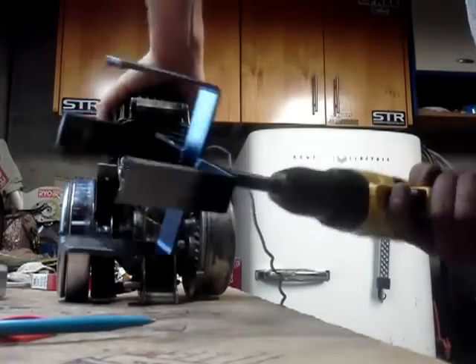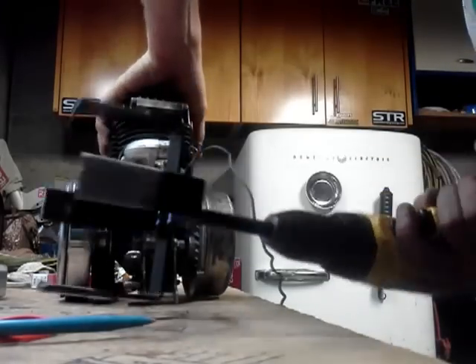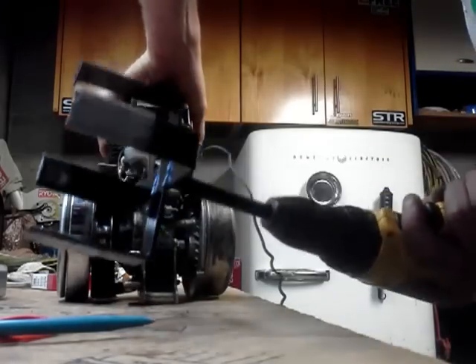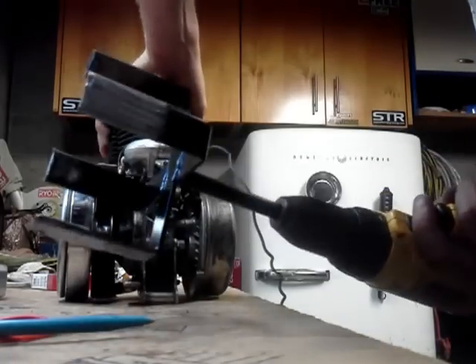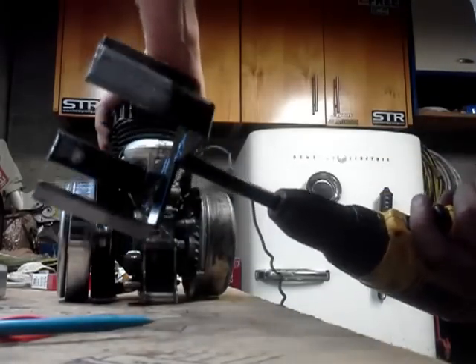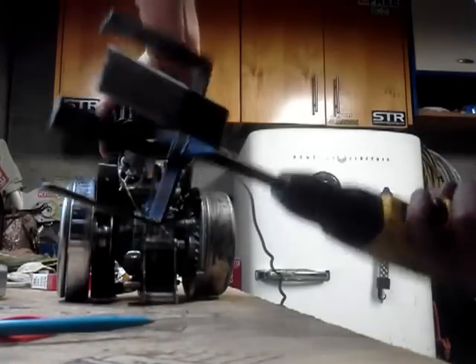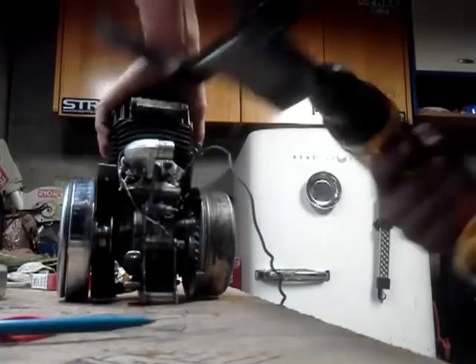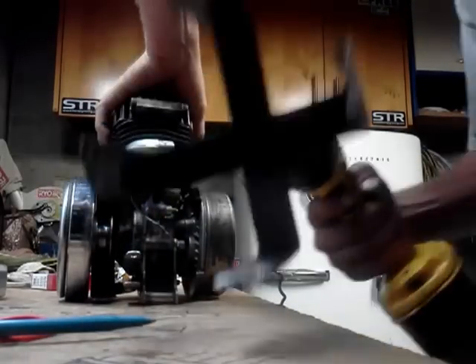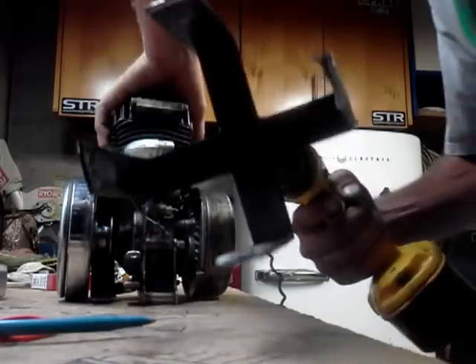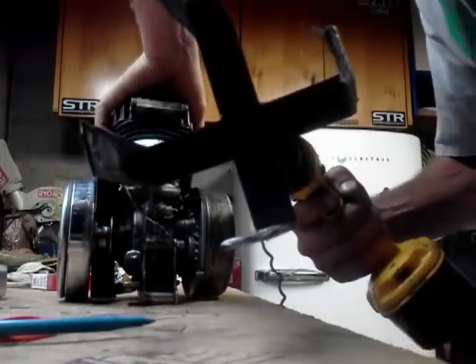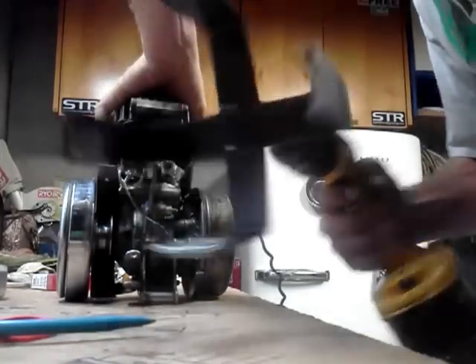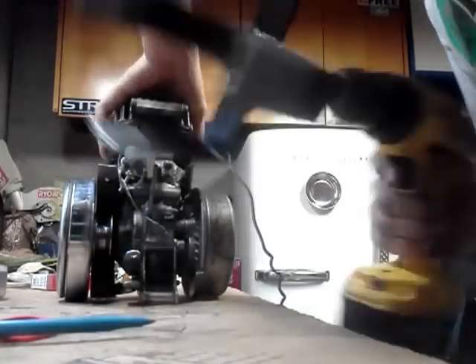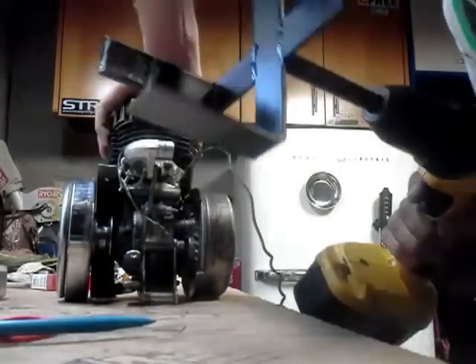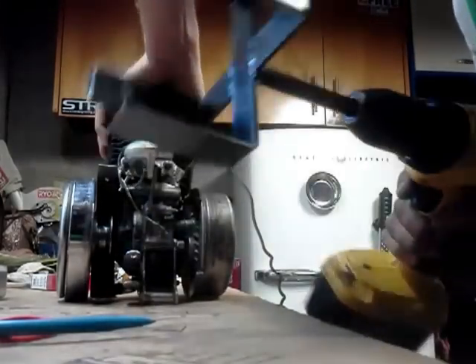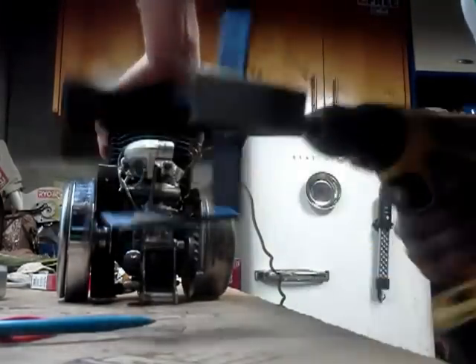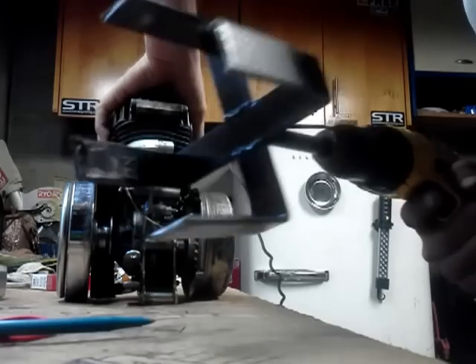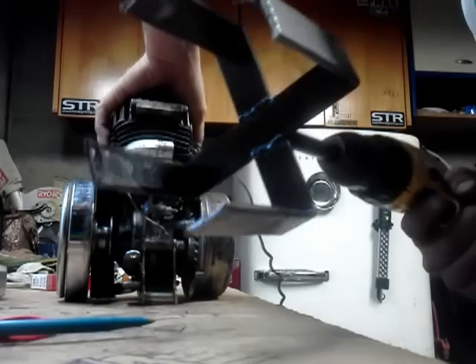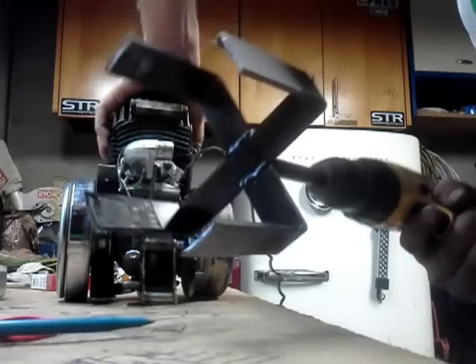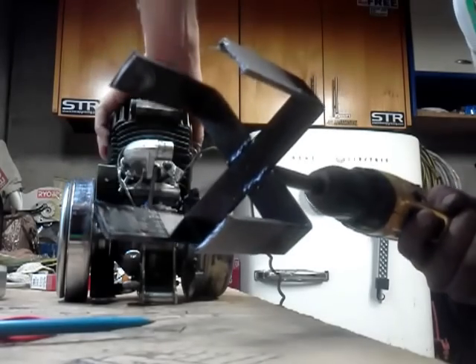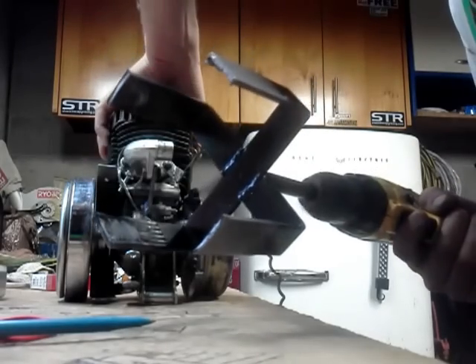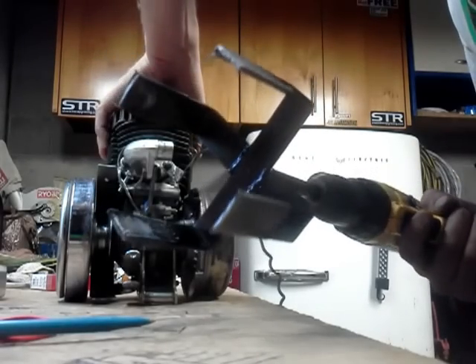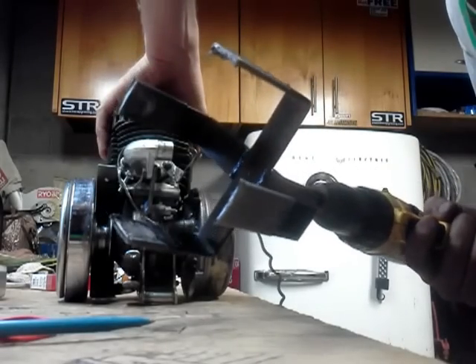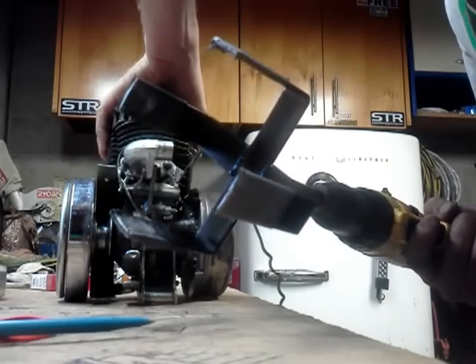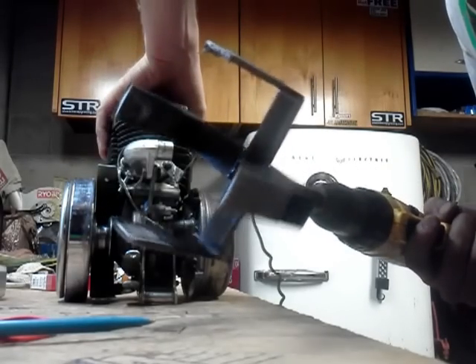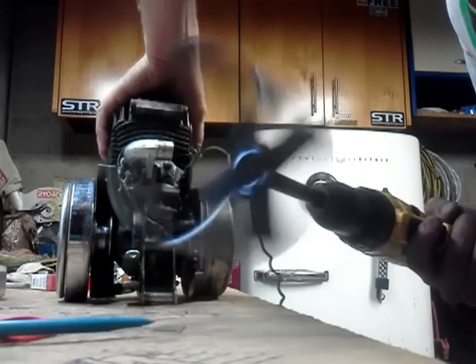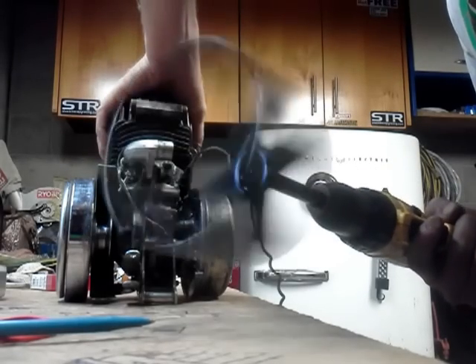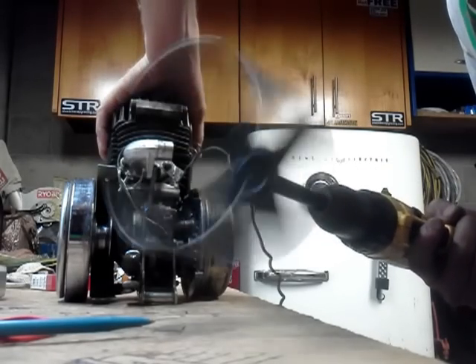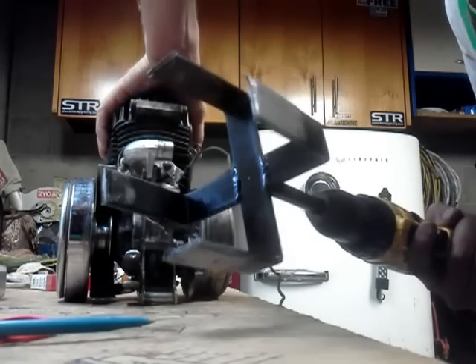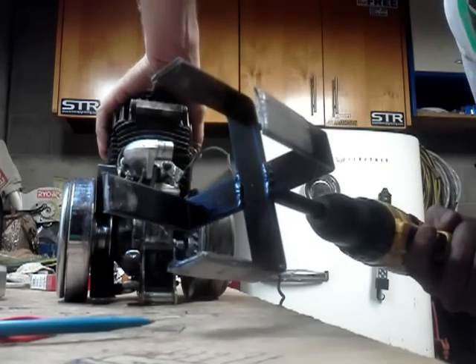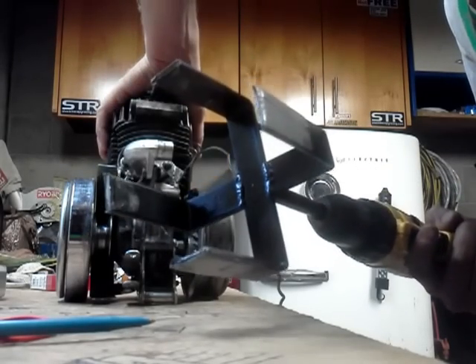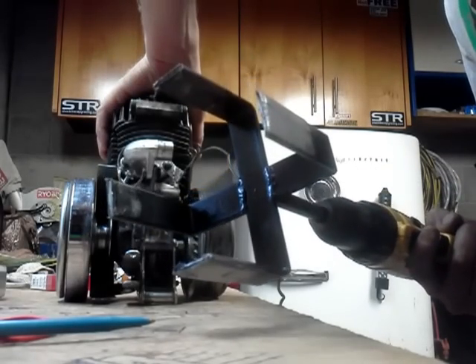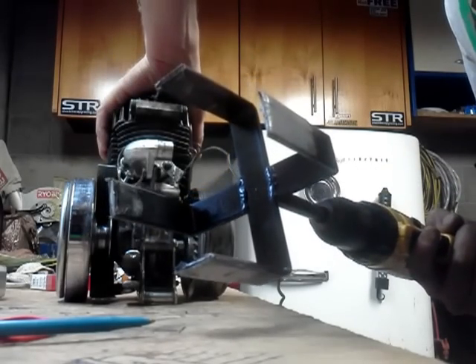I welded up the little rig like this, painted it, put some duct tape on the ends — gives it a little grip.